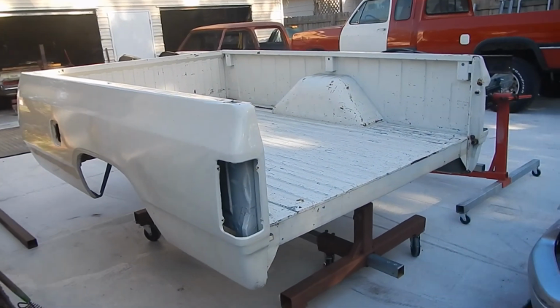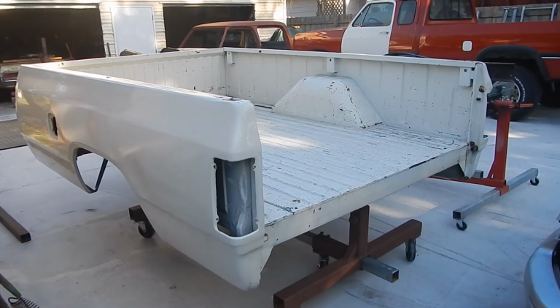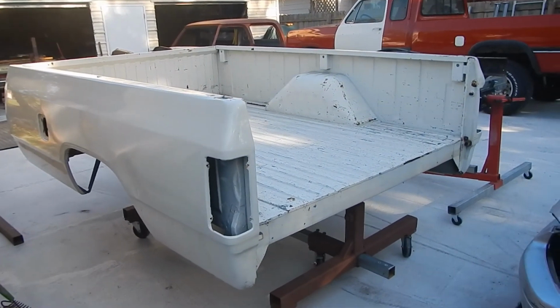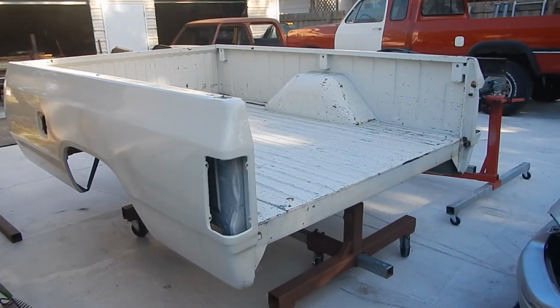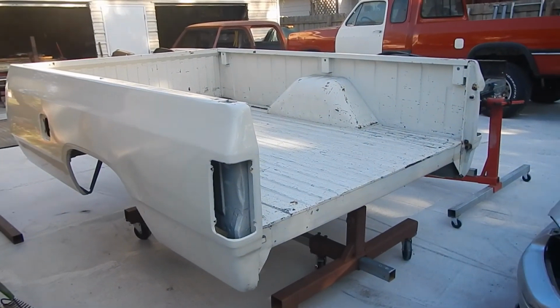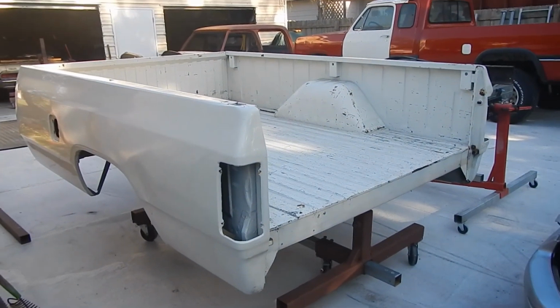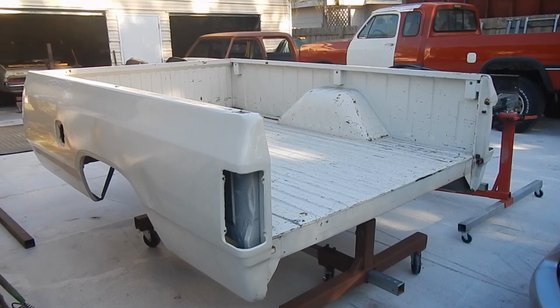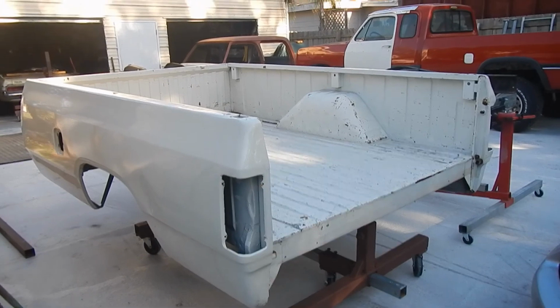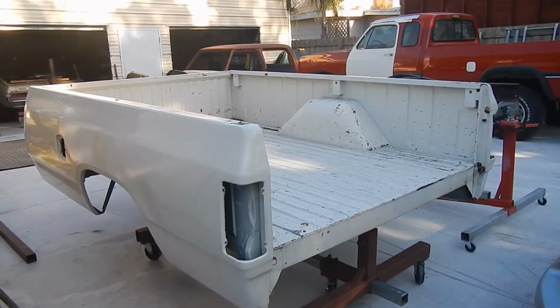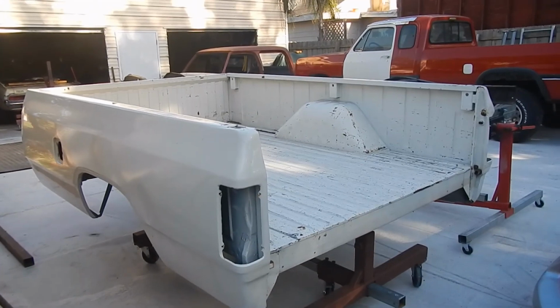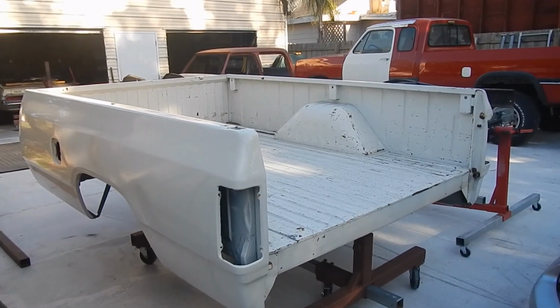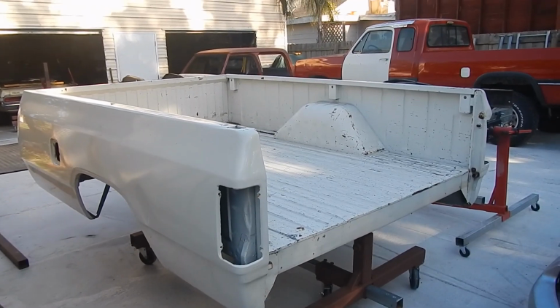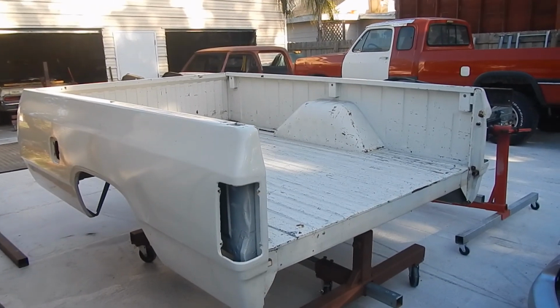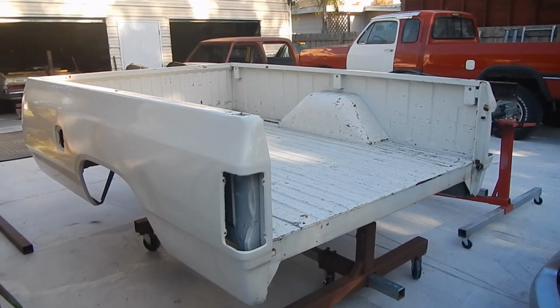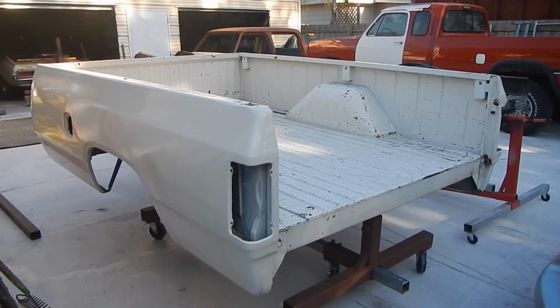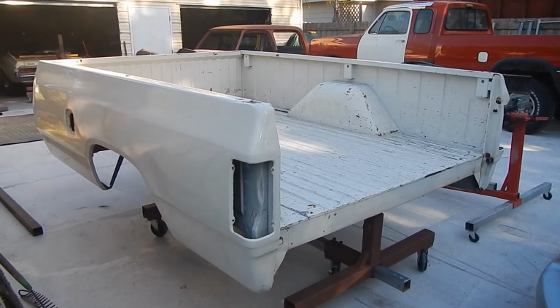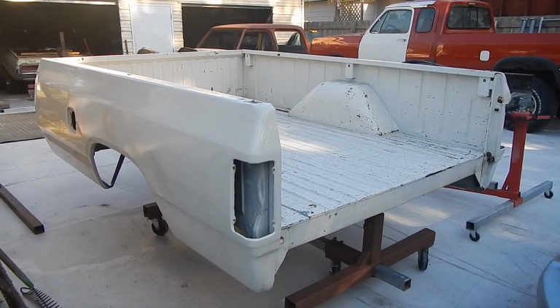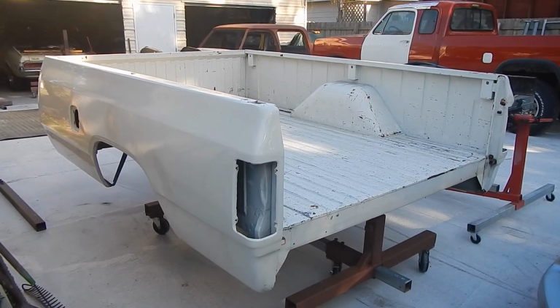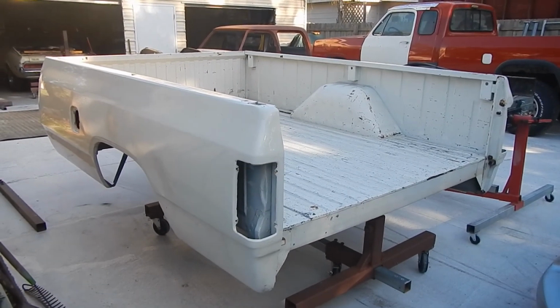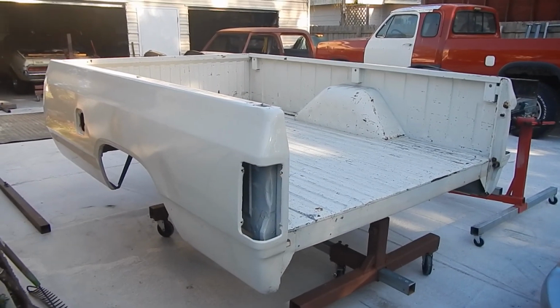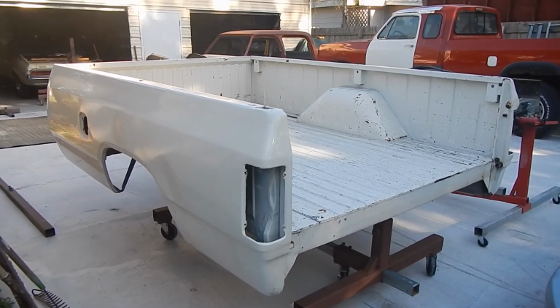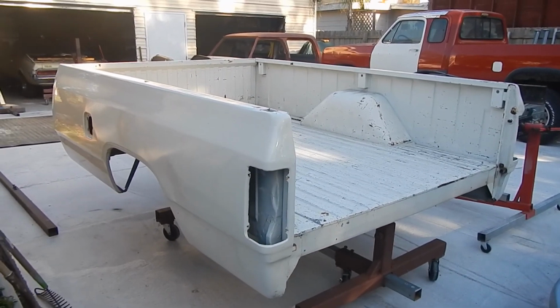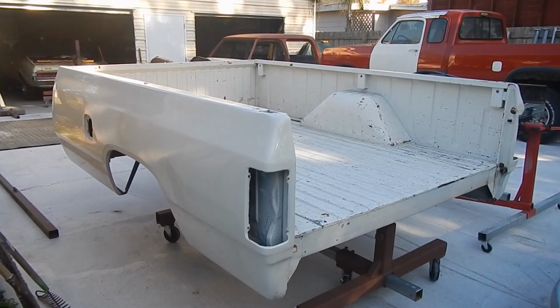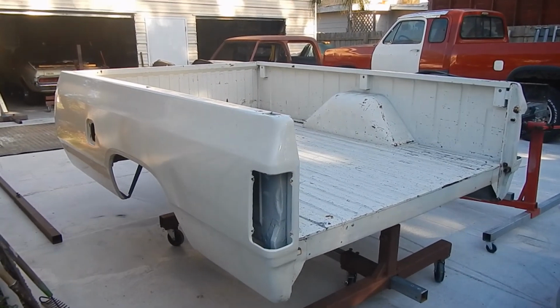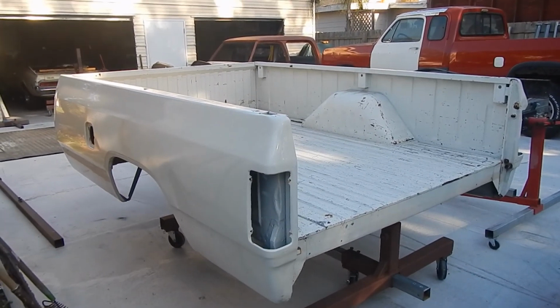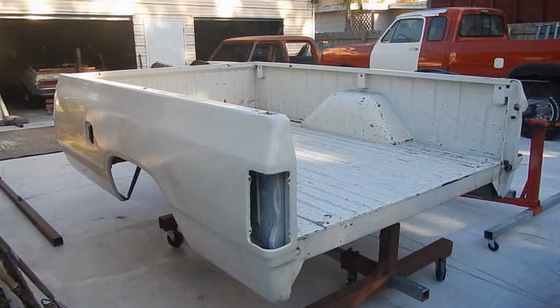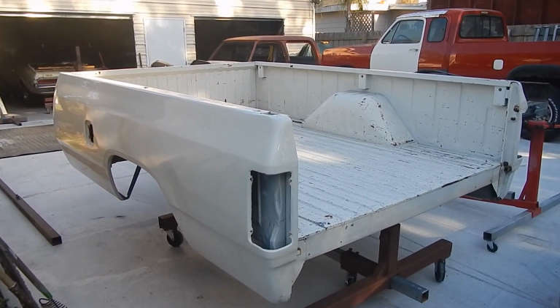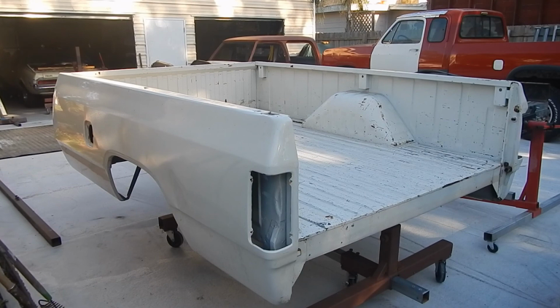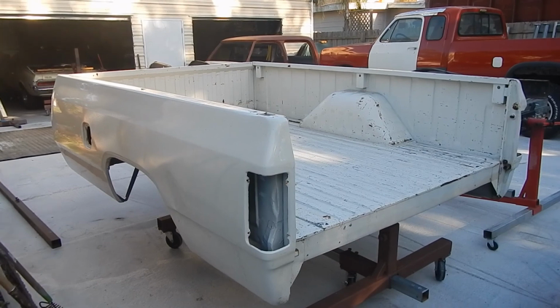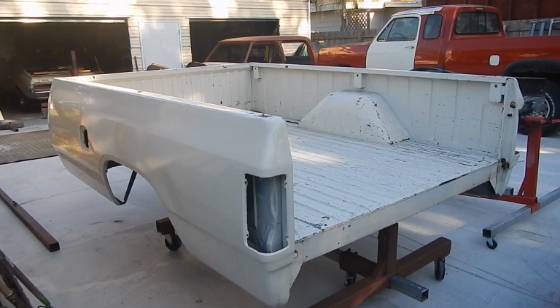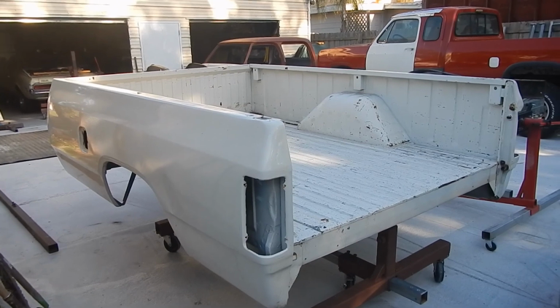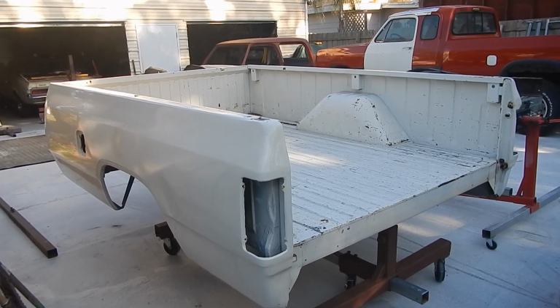It'll all be prepped separately on the rotisserie so it can be rolled around and cleaned up every nook and cranny. The underside of this truck will be as clean as the rest of the truck.